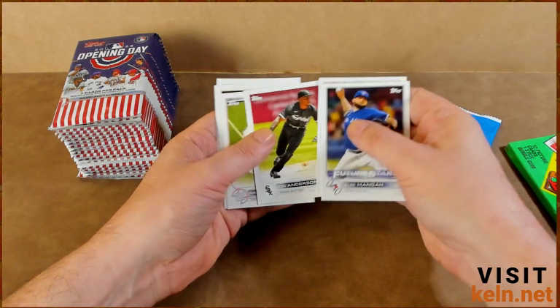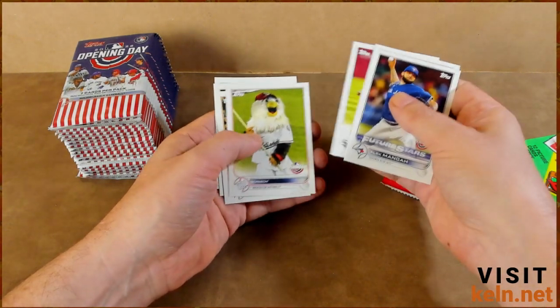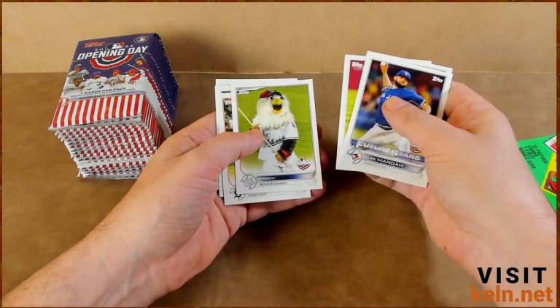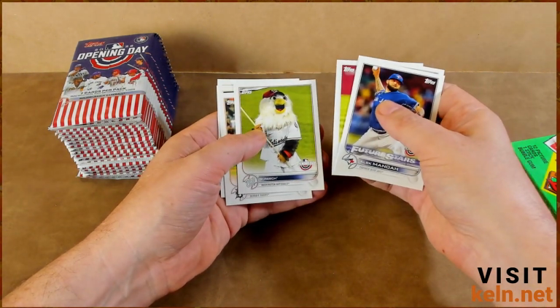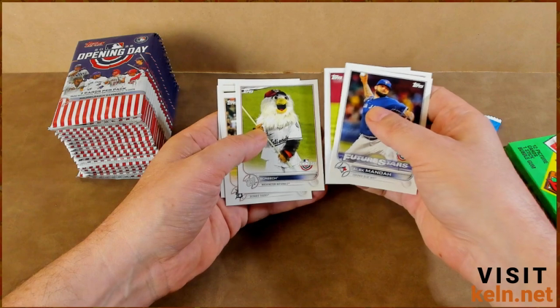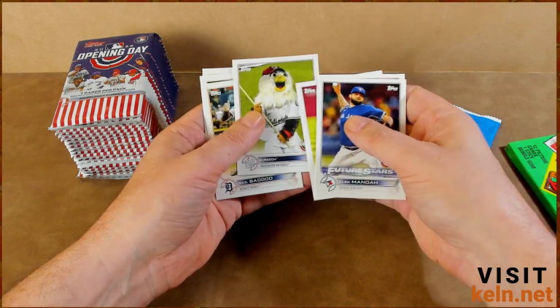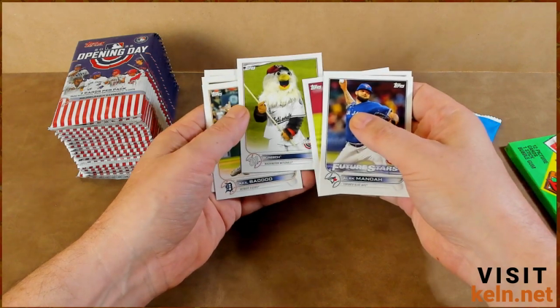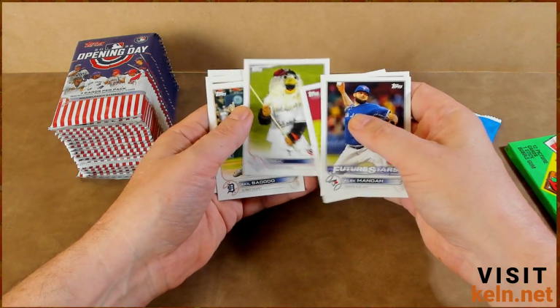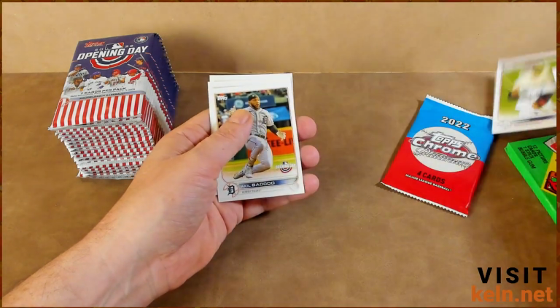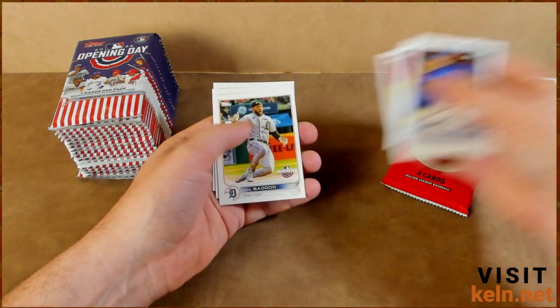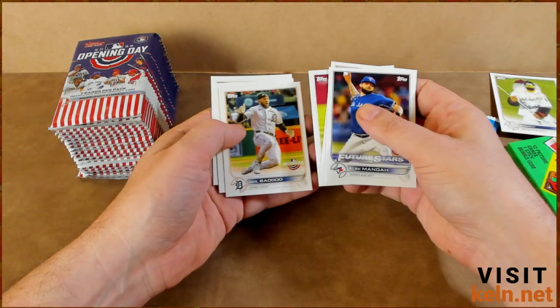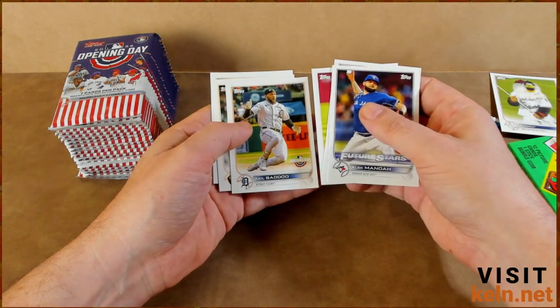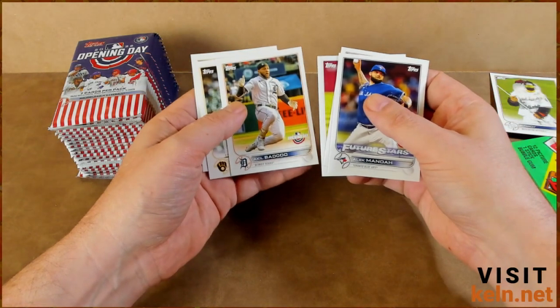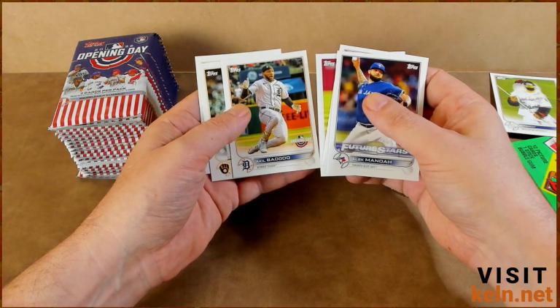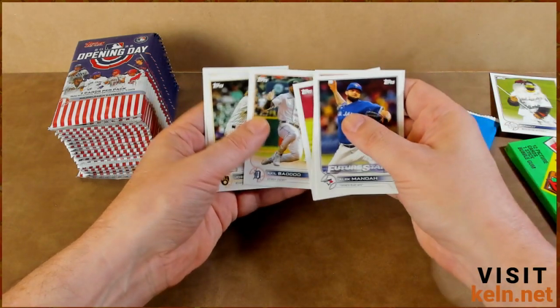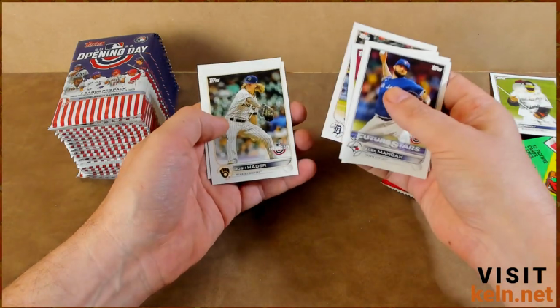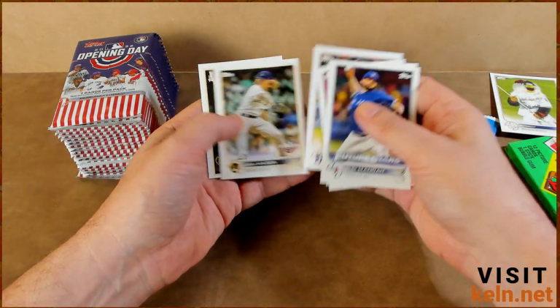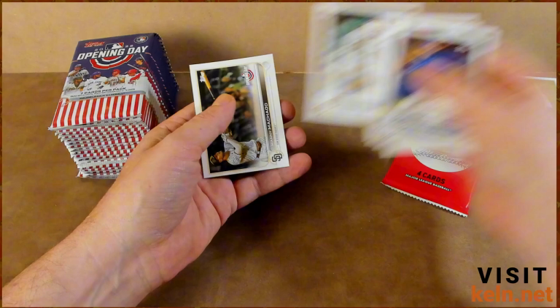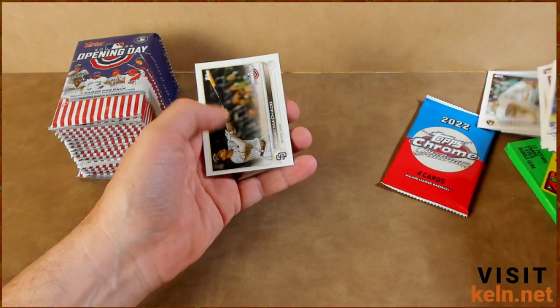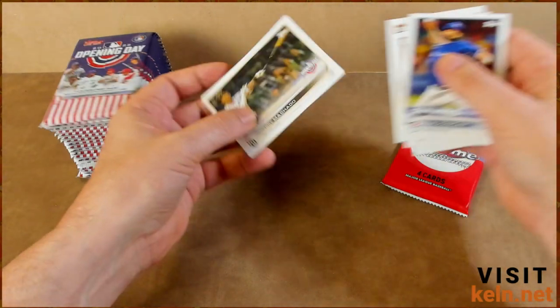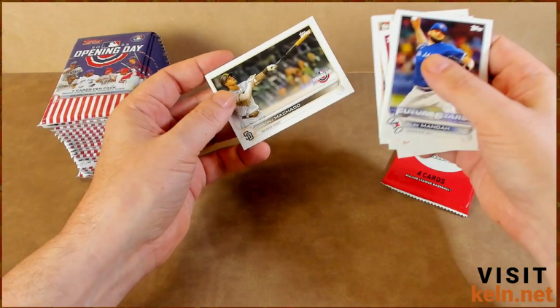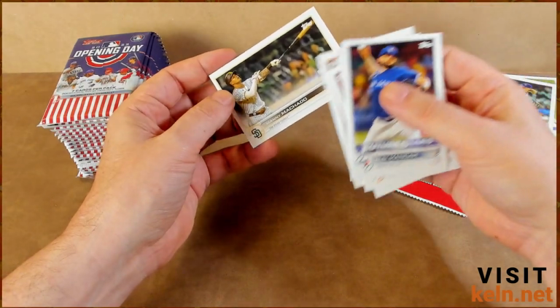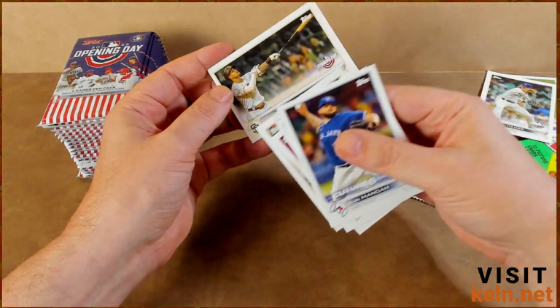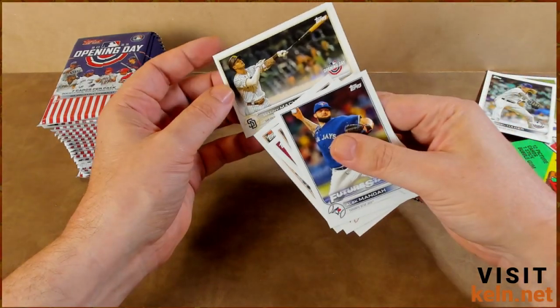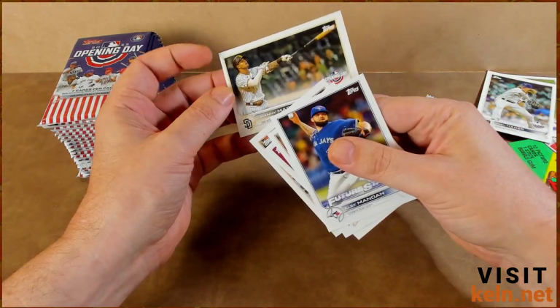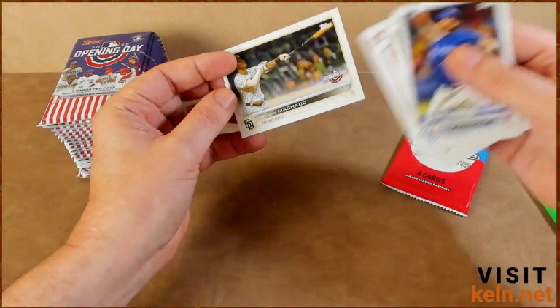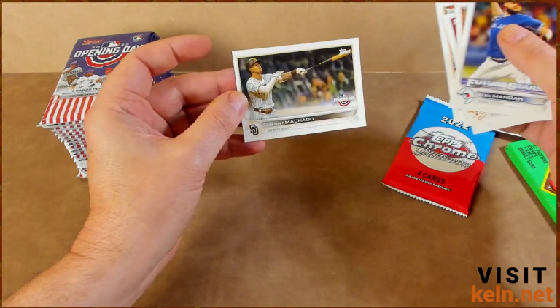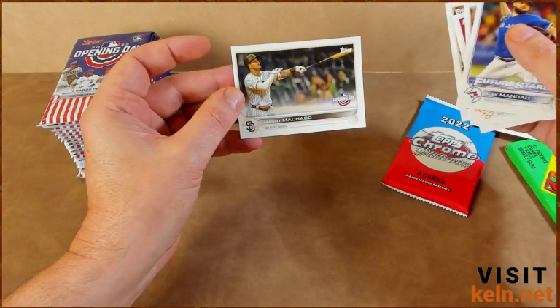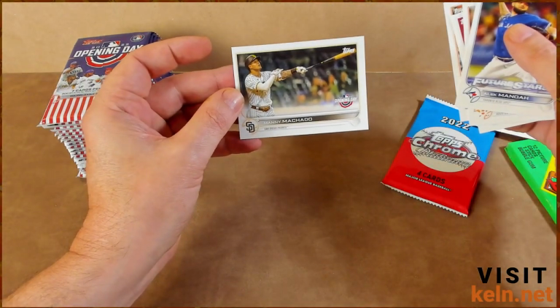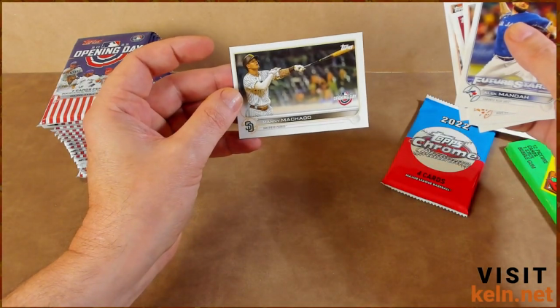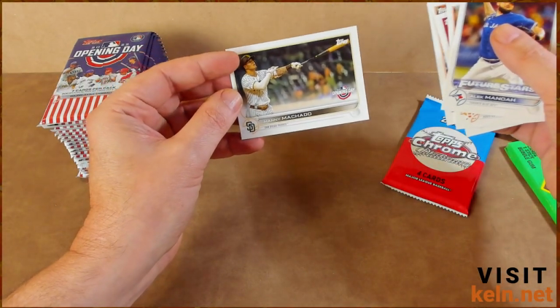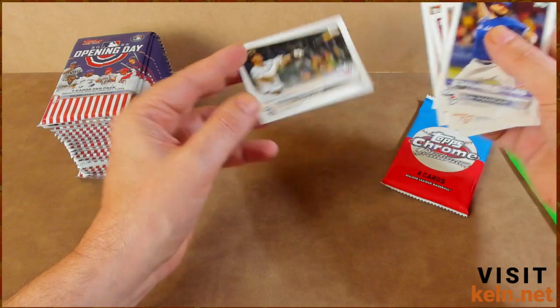Dem Anderson — Screech, kind of neat, not the same Screech I was thinking of — and then Josh Hader. And Machado — centering is really good on that, look at that, it's really nice. Good job Topps.